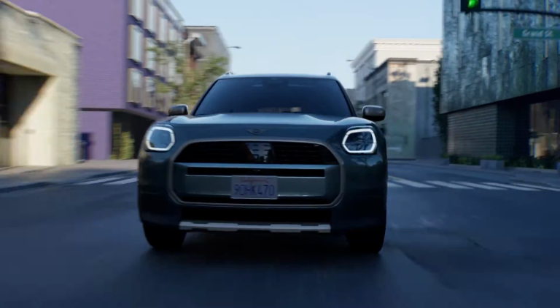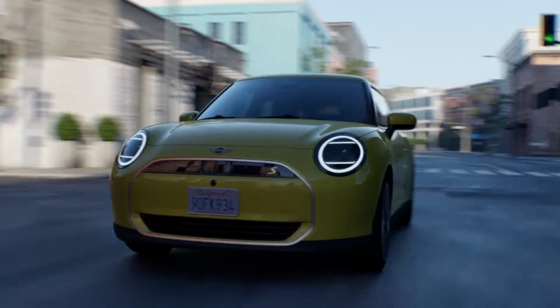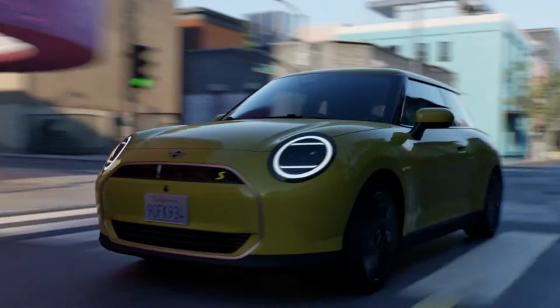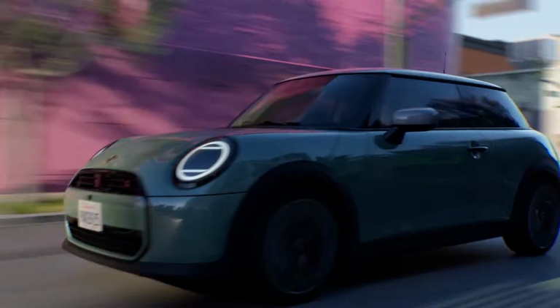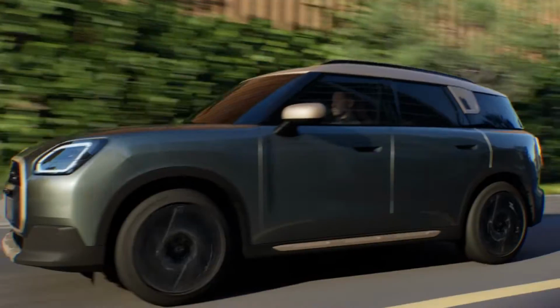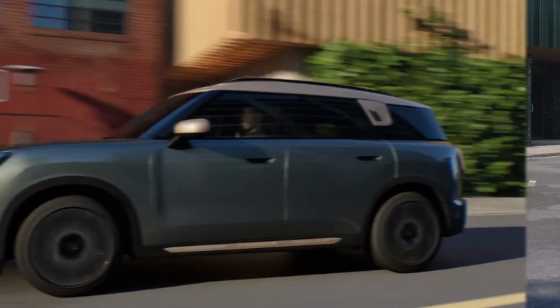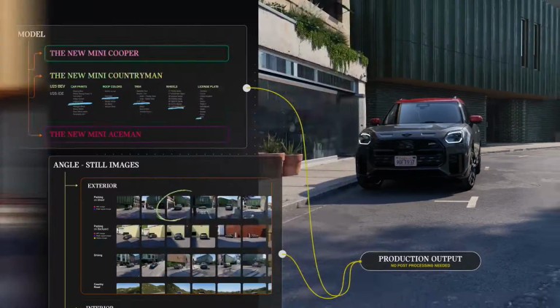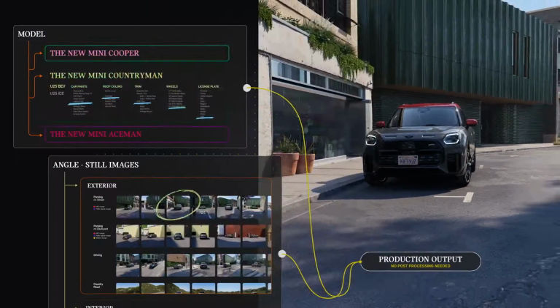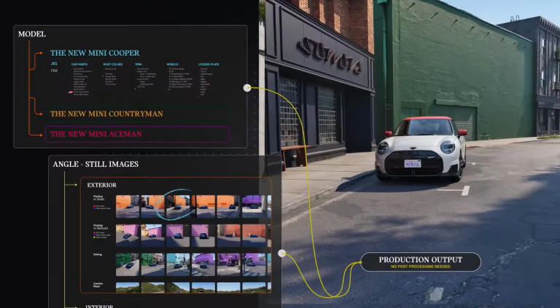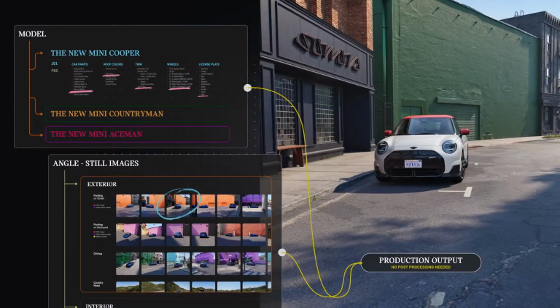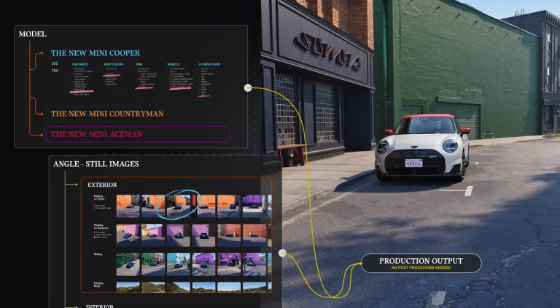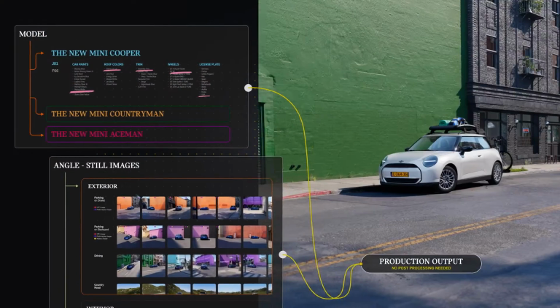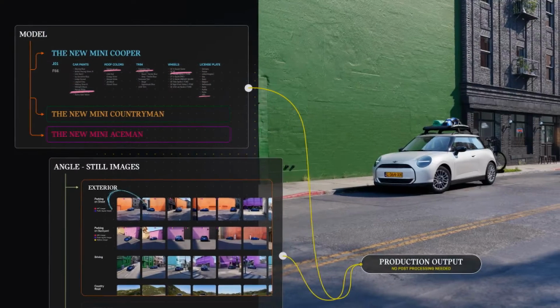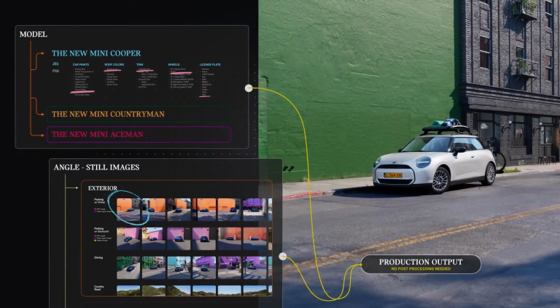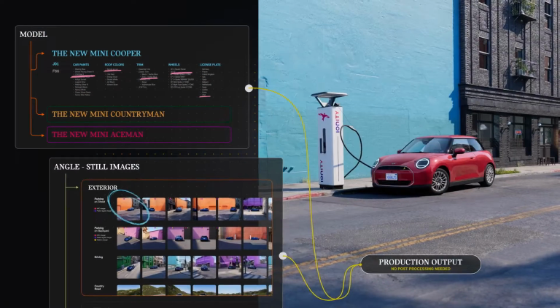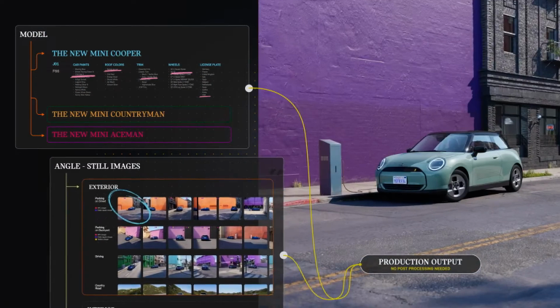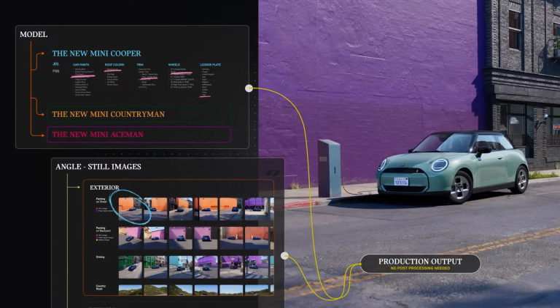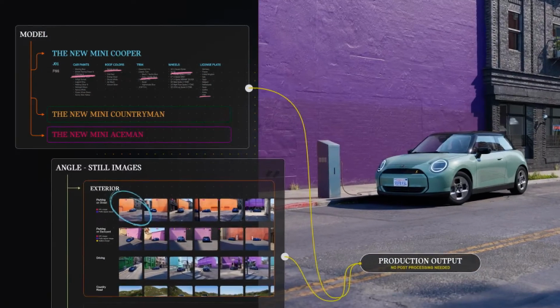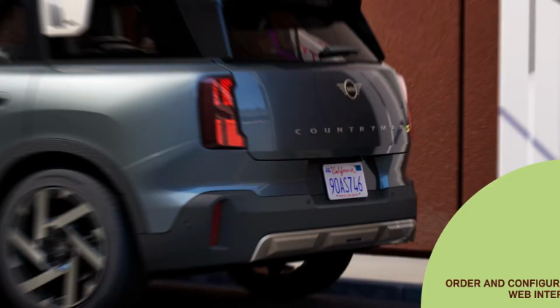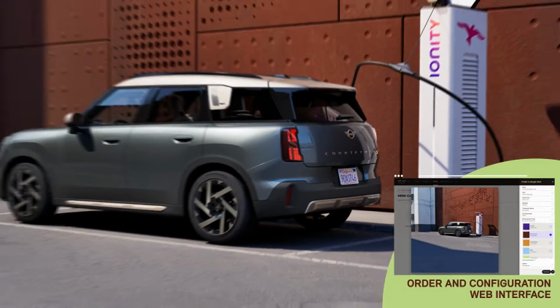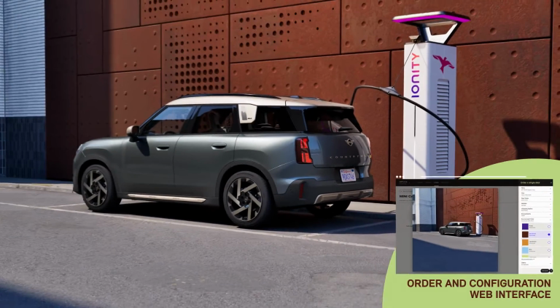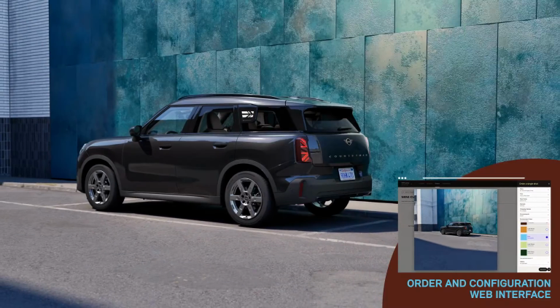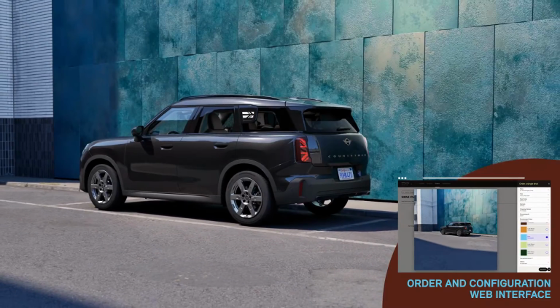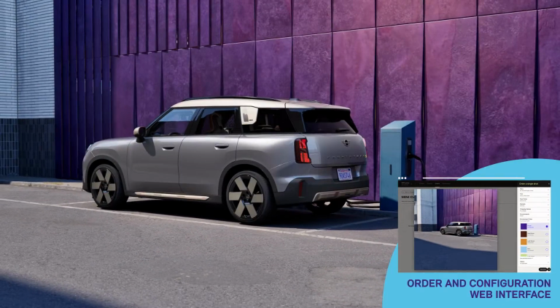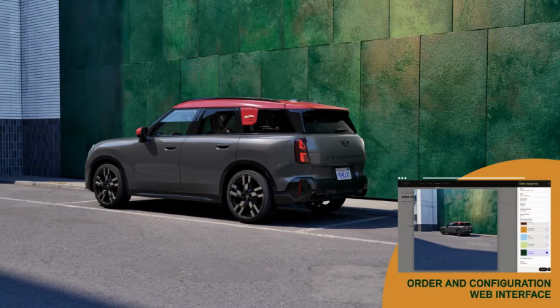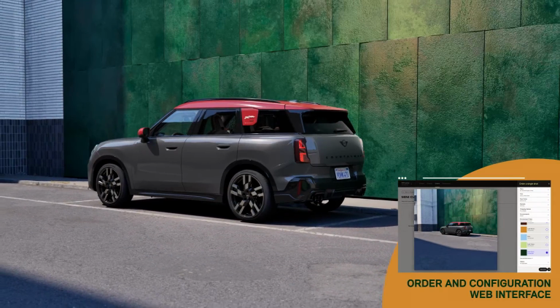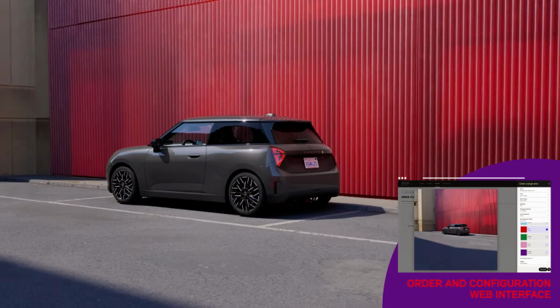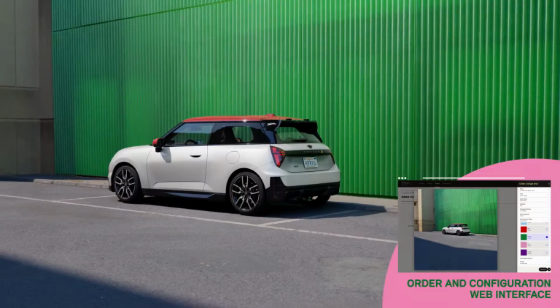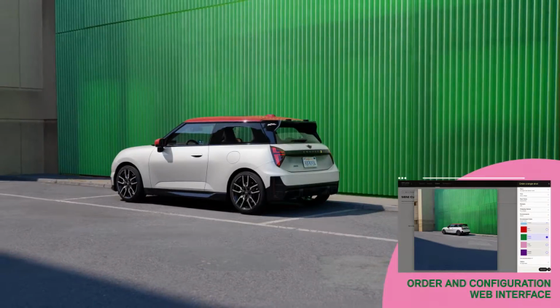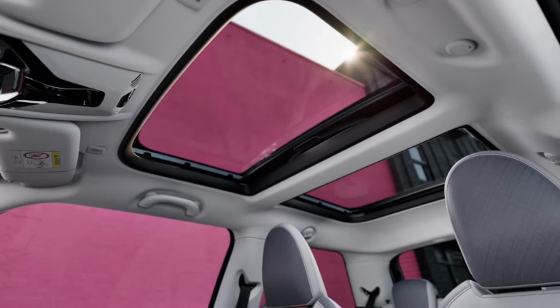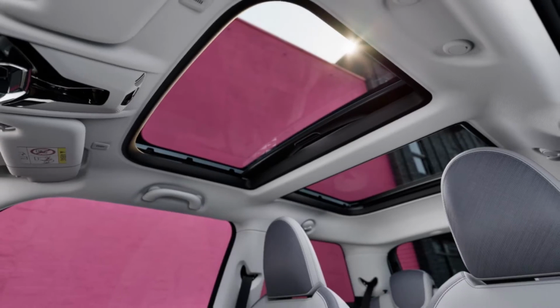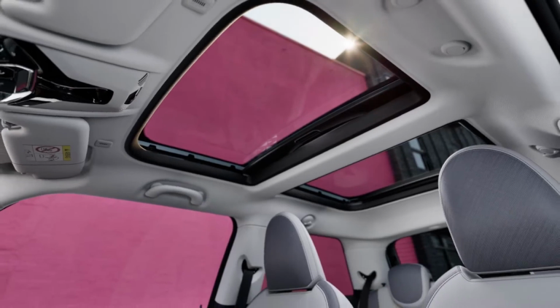Every configuration is set in a specific environment tailored to the character of each model. Textures and color palette of the background buildings bridge the gap to MINI's new CI.